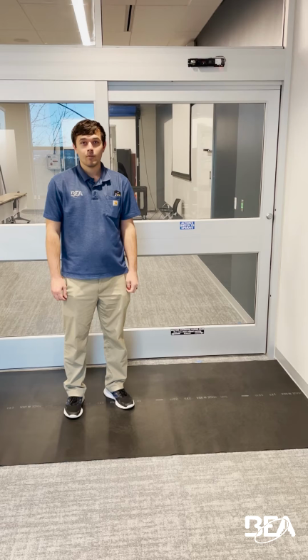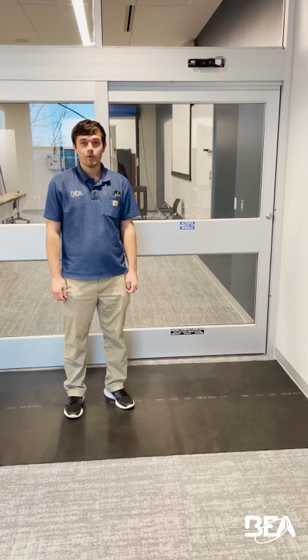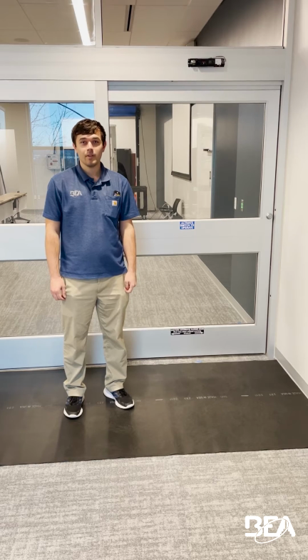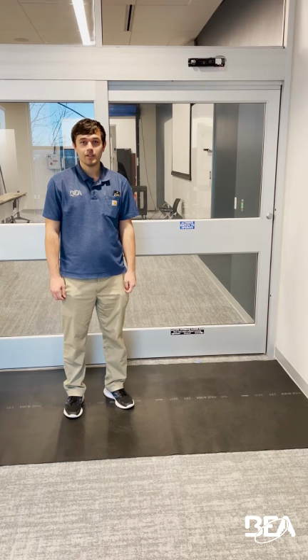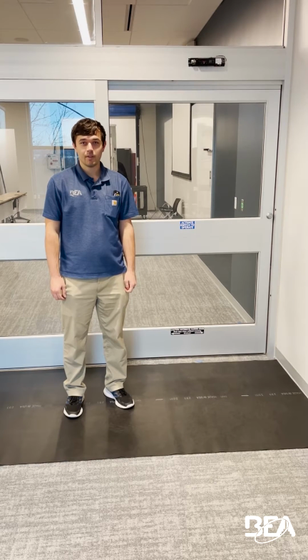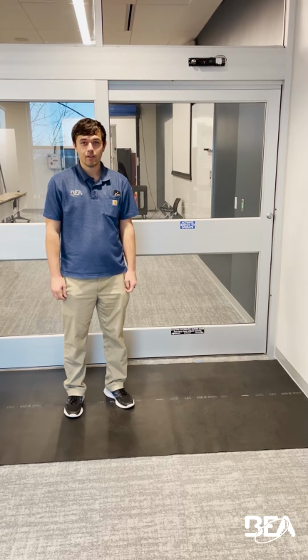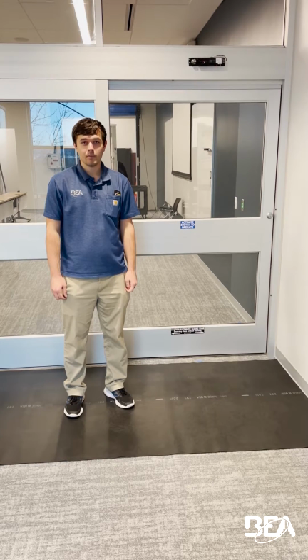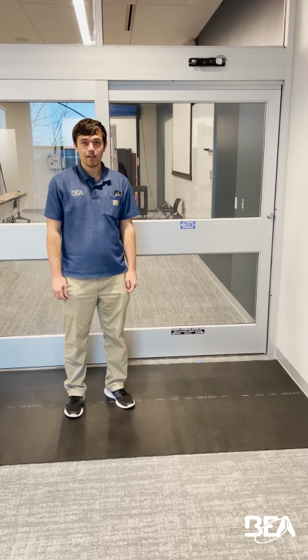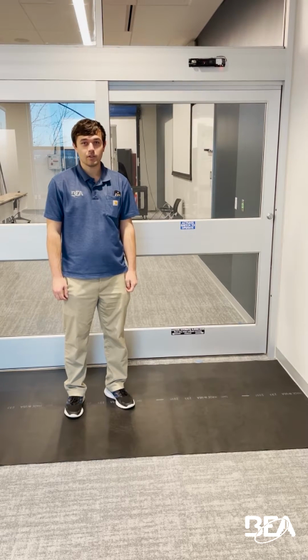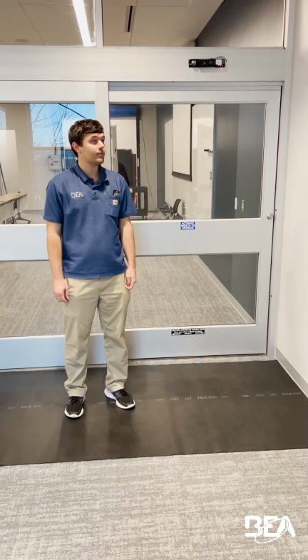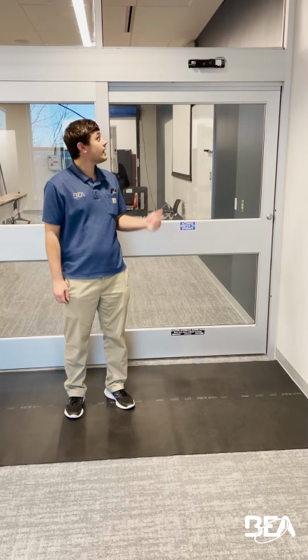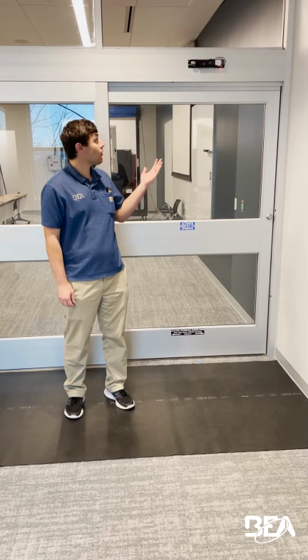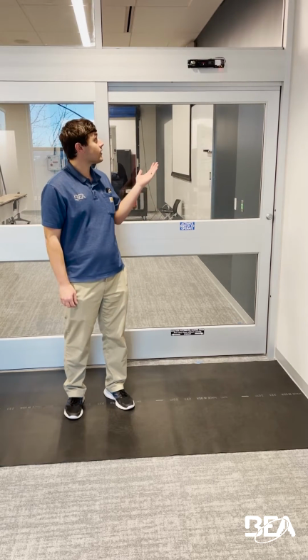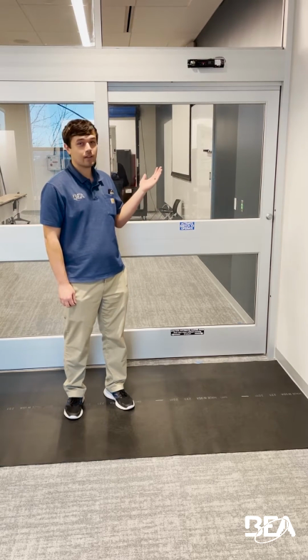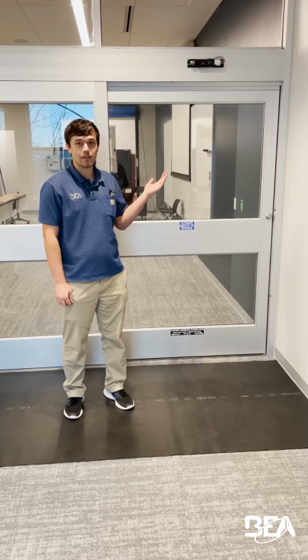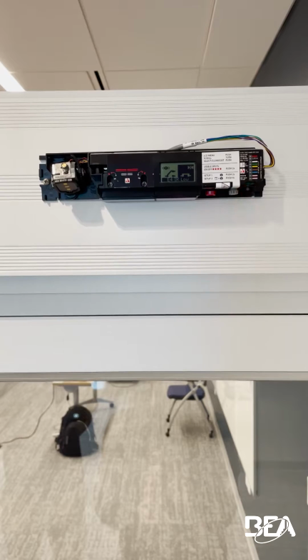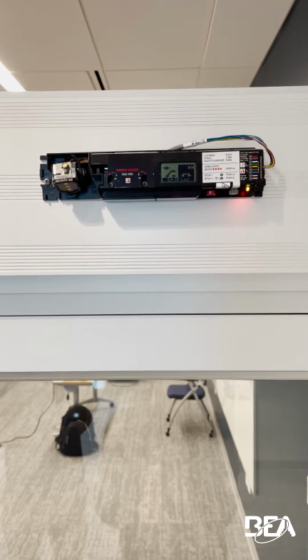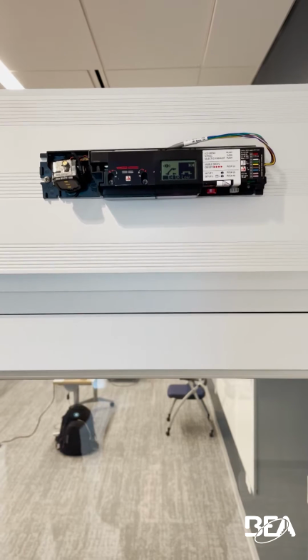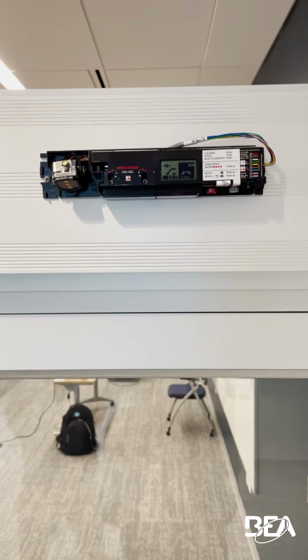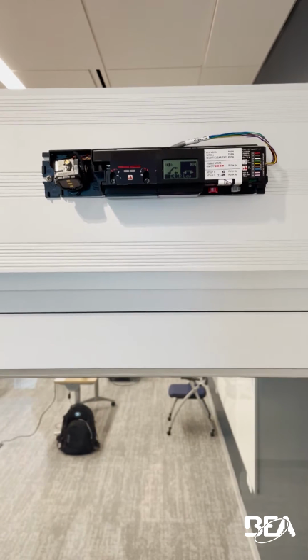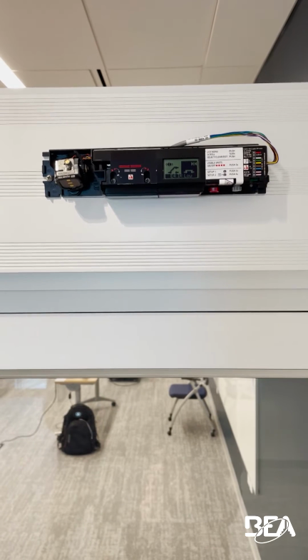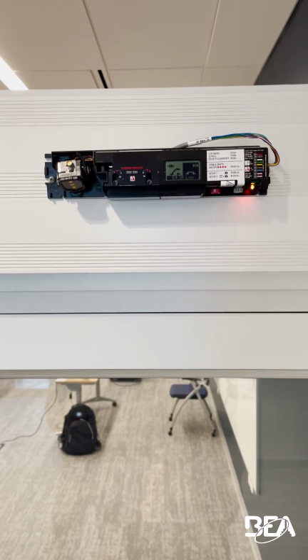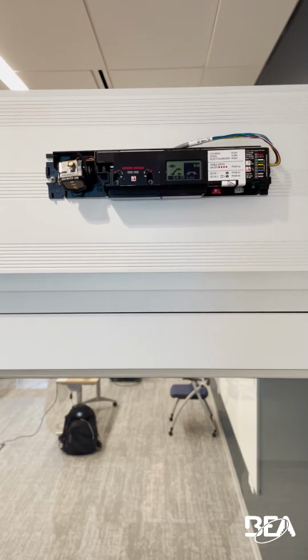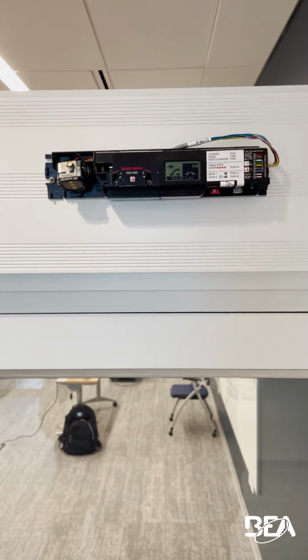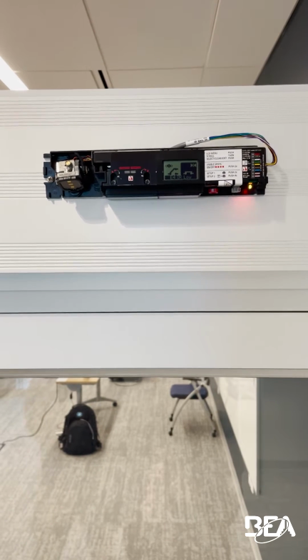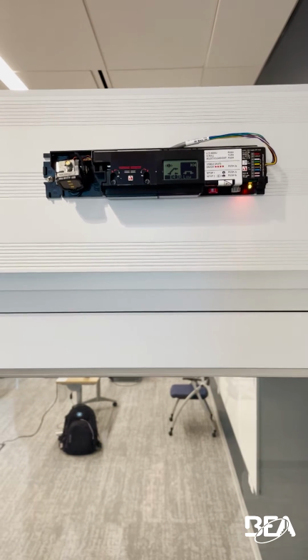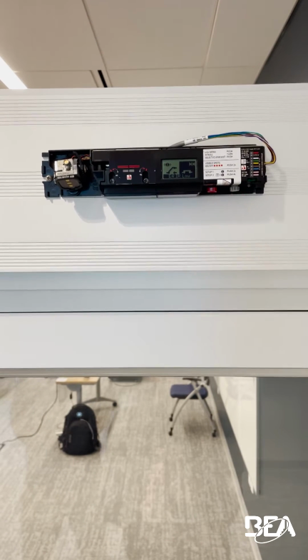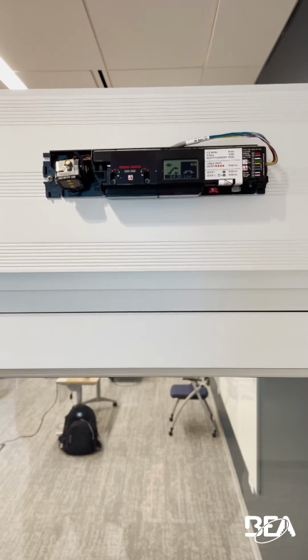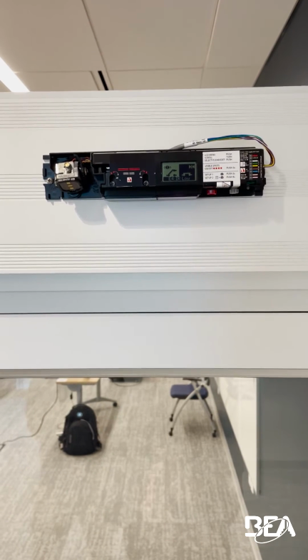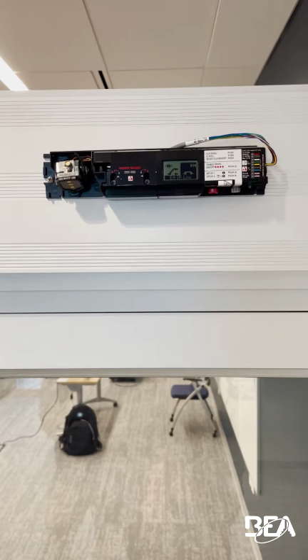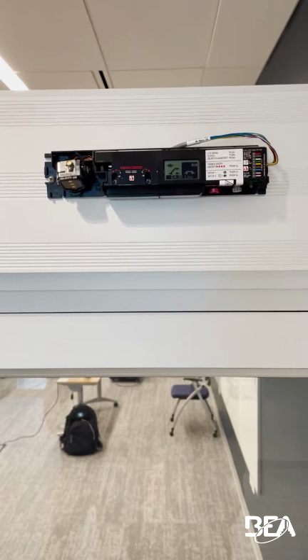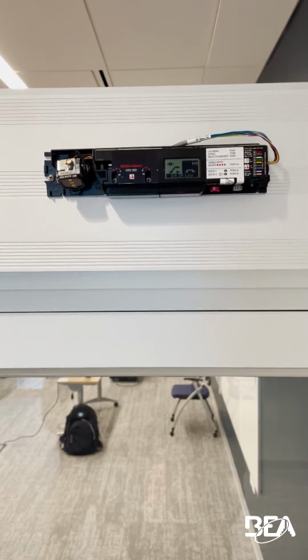Welcome to a BEA training video. Today I'm going to show you how to fix the E4 error on an Ixio. As you can see on the screen, it says E4 IR low and it is blinking four orange LEDs on the side.